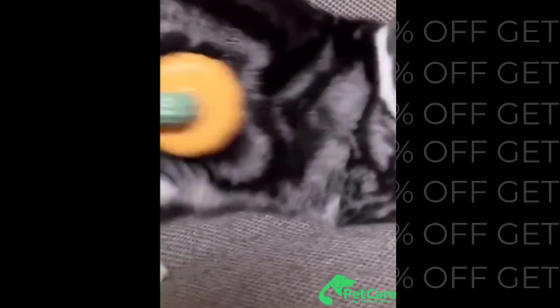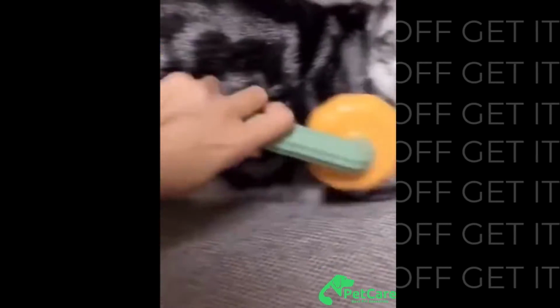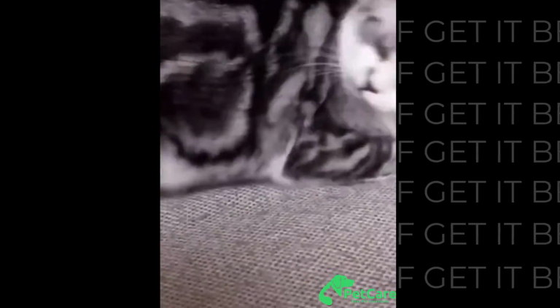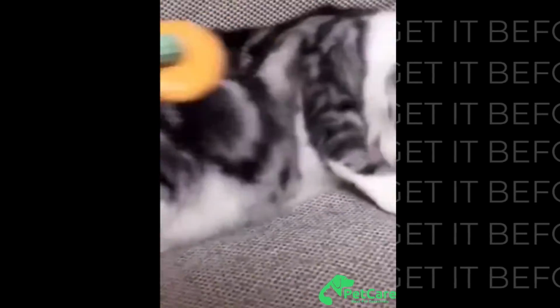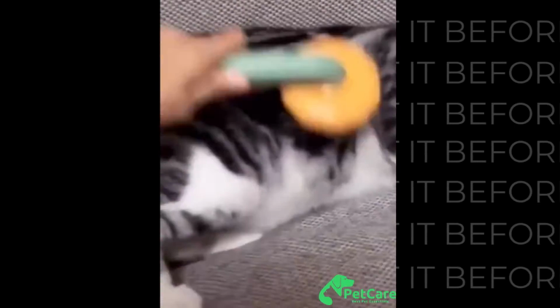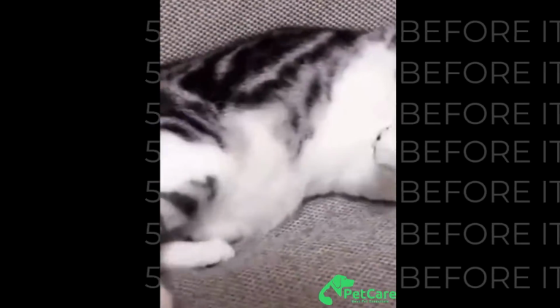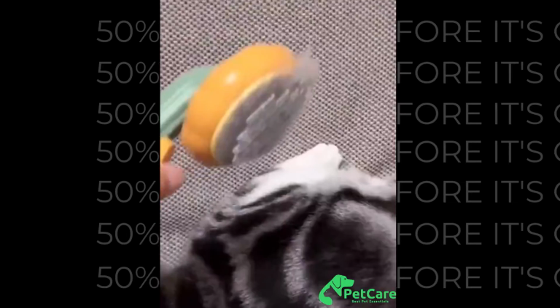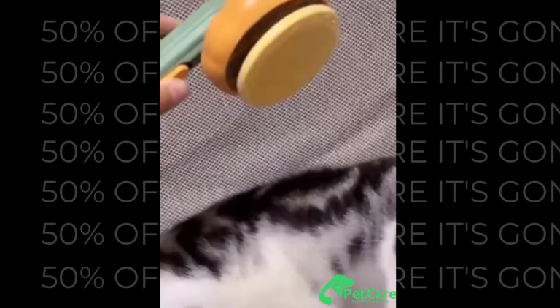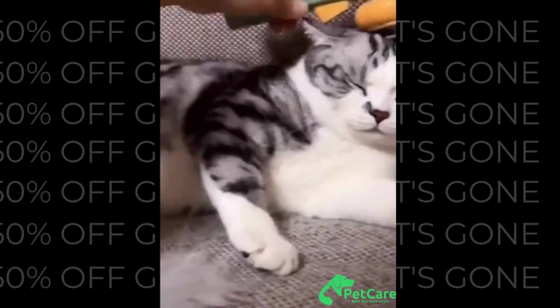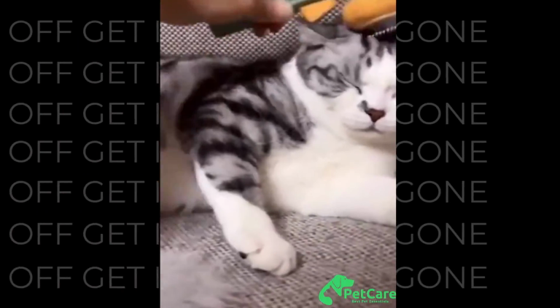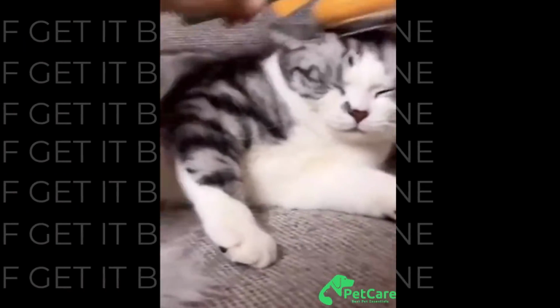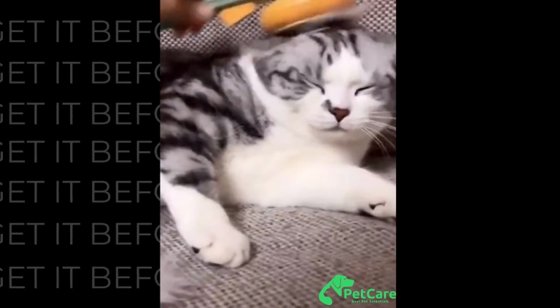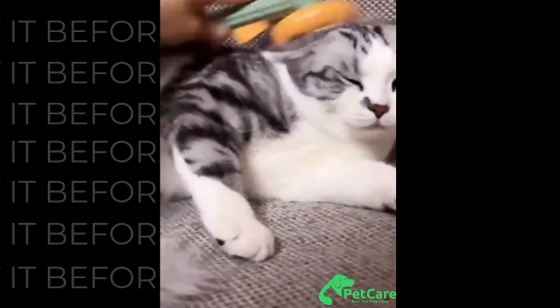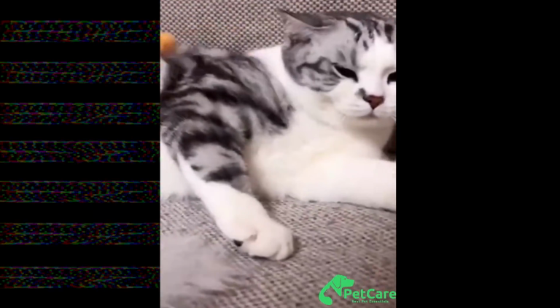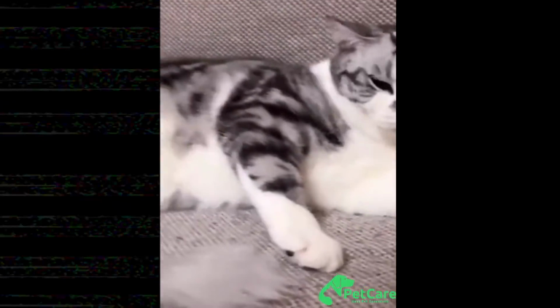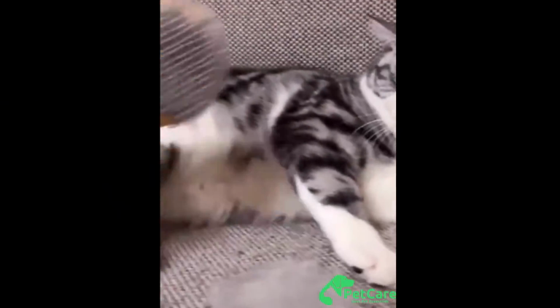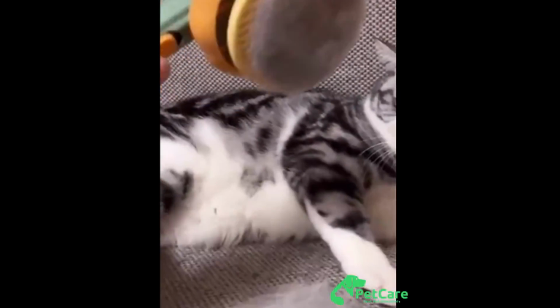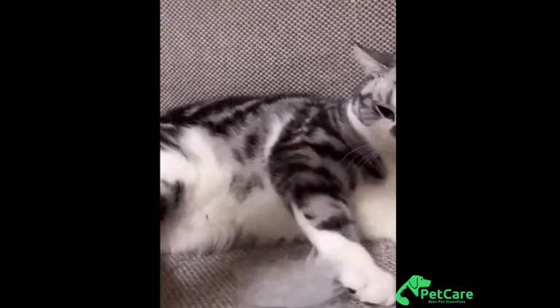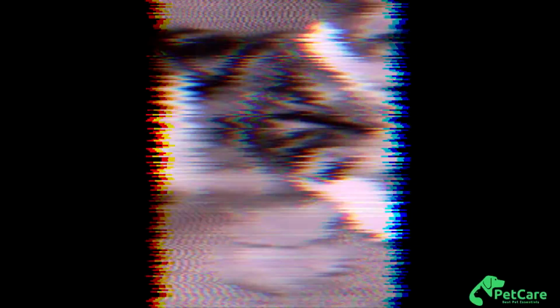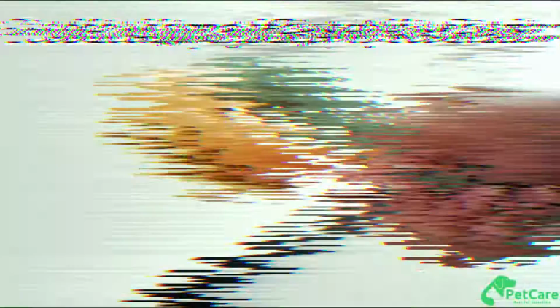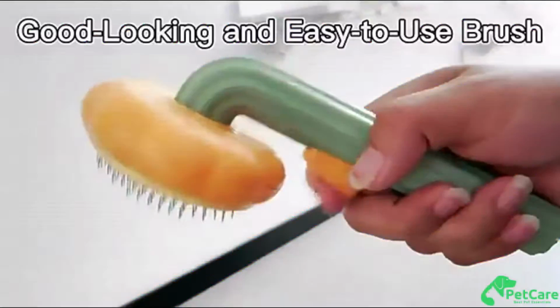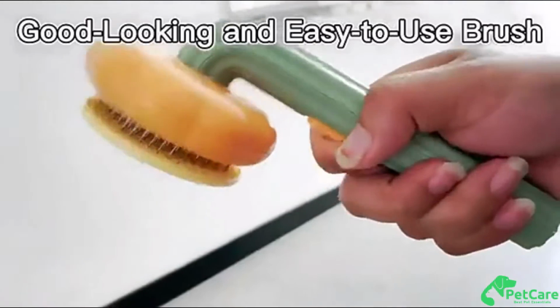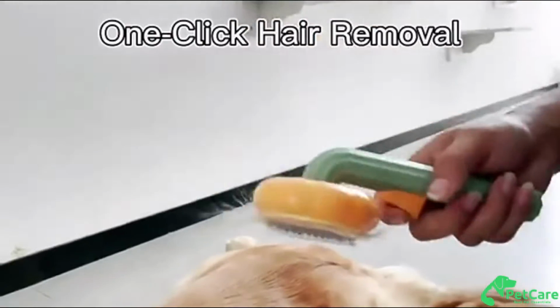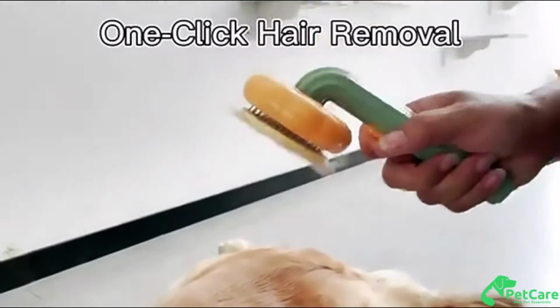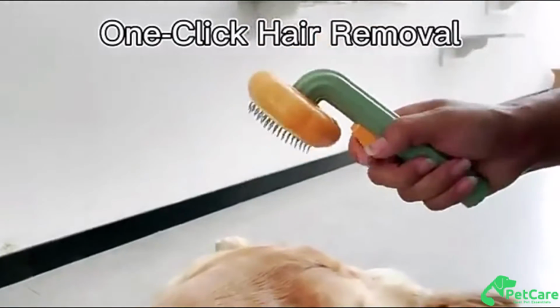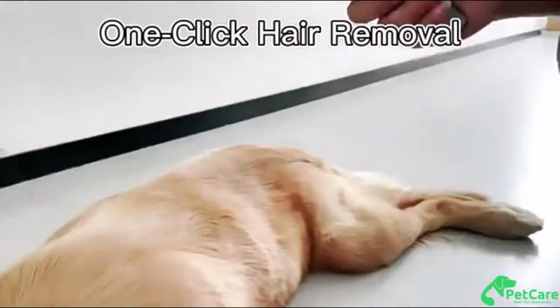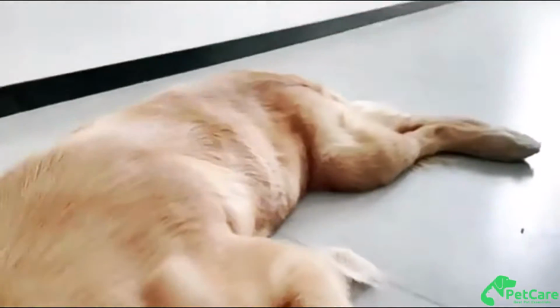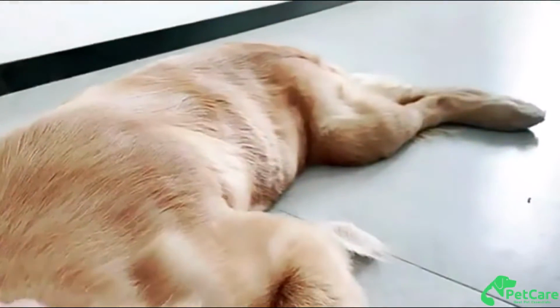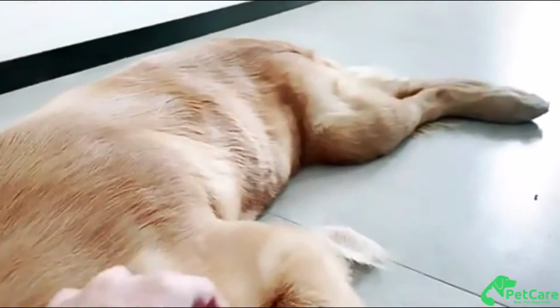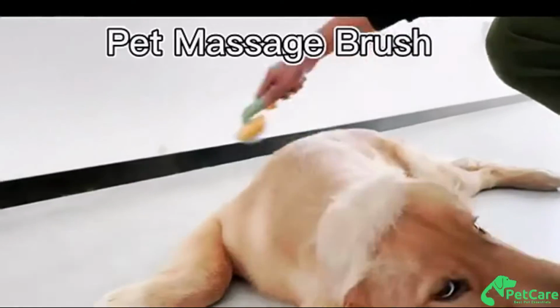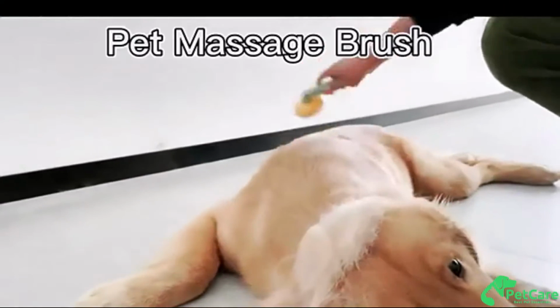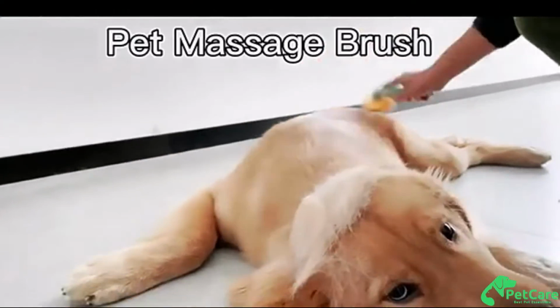Regular brushing and massaging can help improve blood circulation and relaxes your pets. Easy to clean — making it super simple to remove all the hair from the brush, so it's ready for the next use.